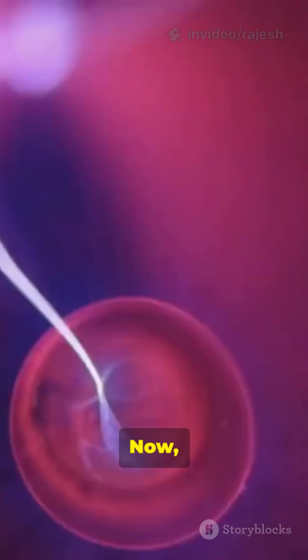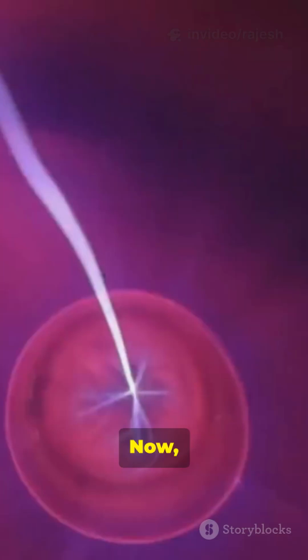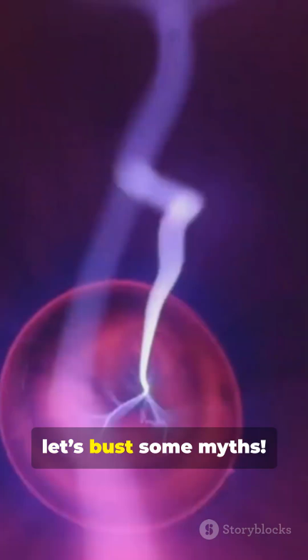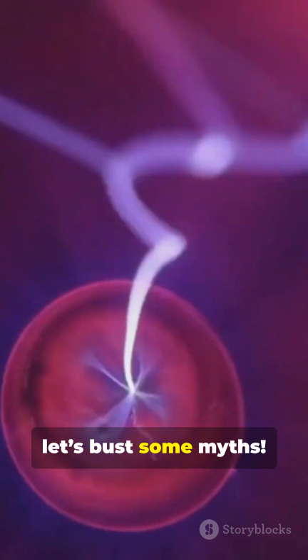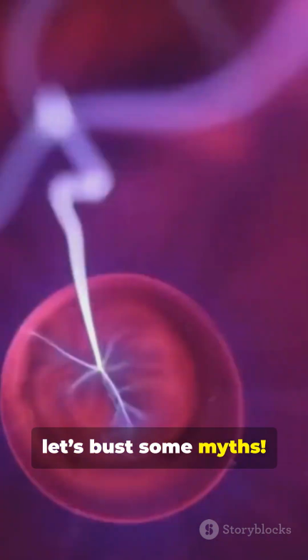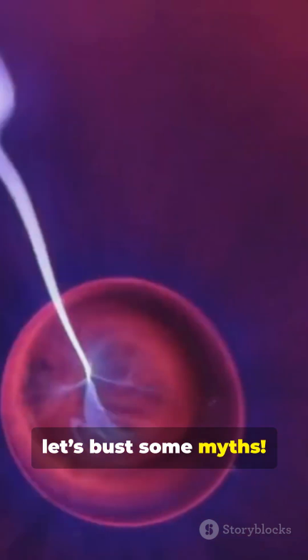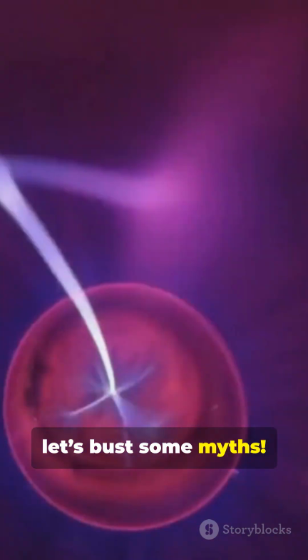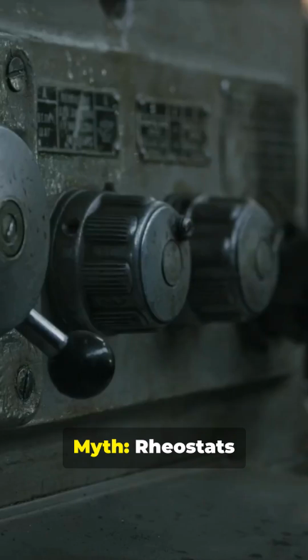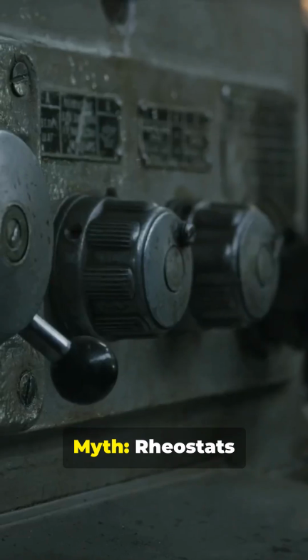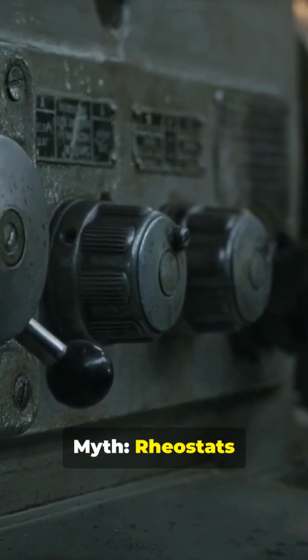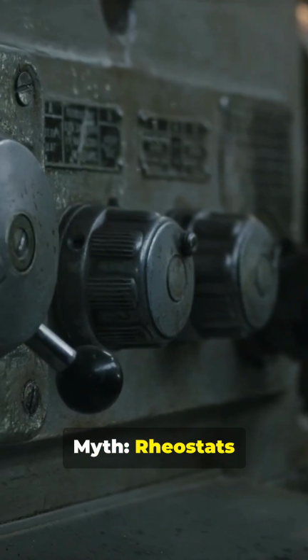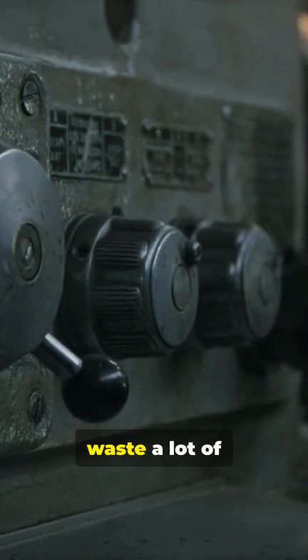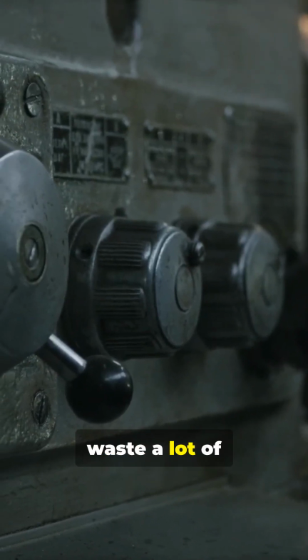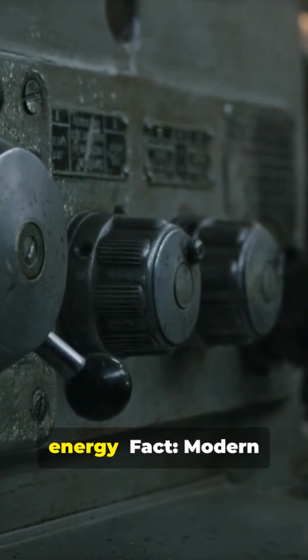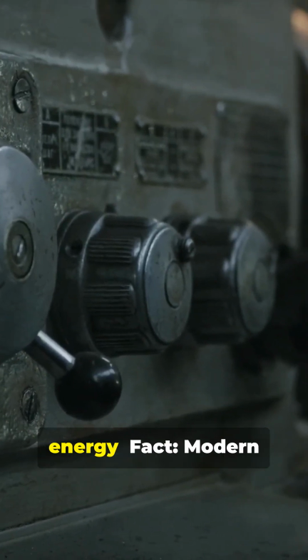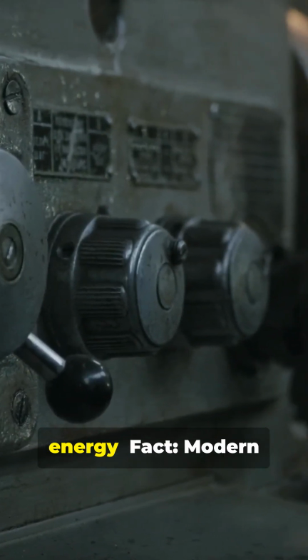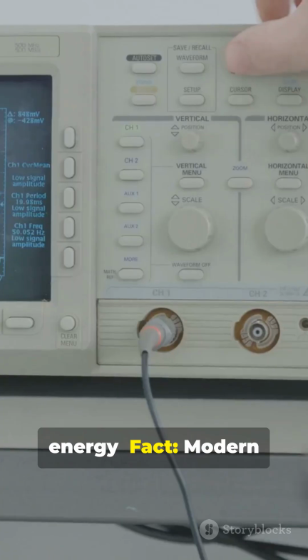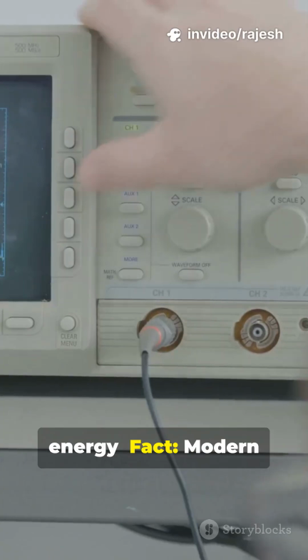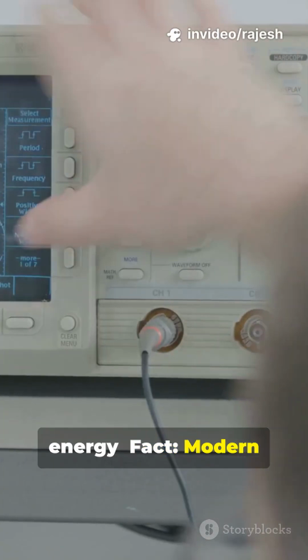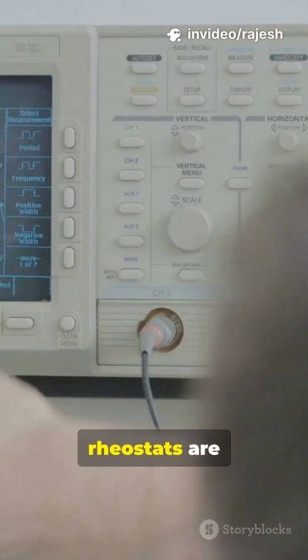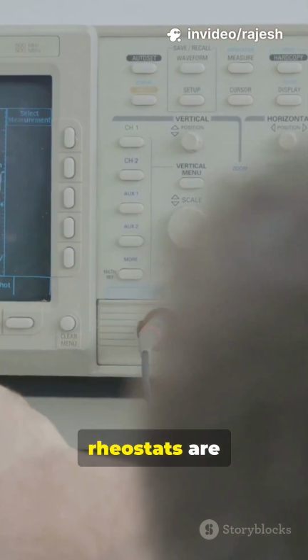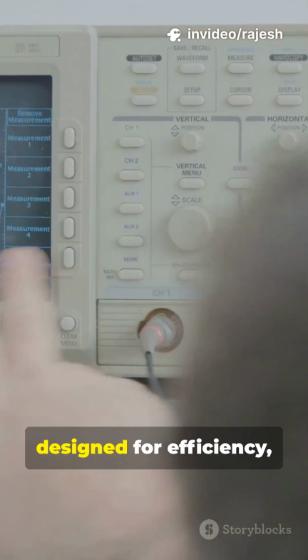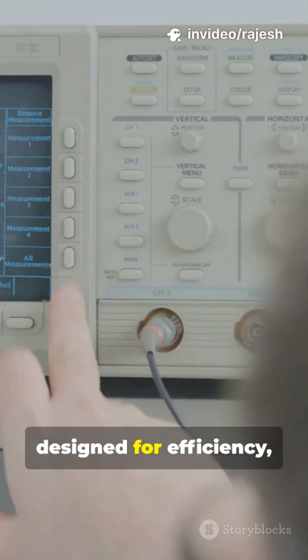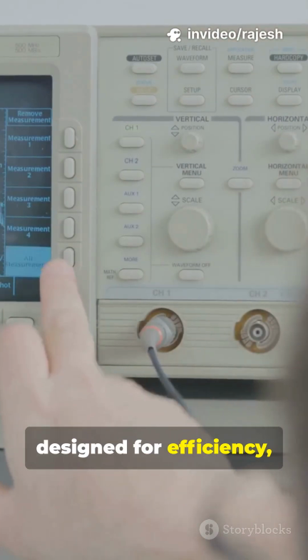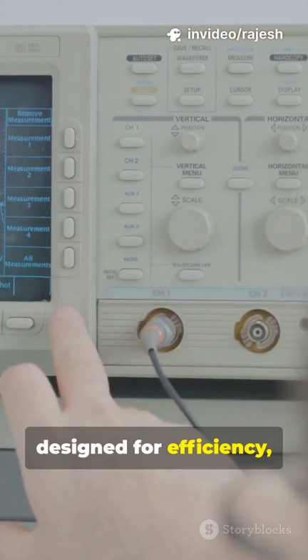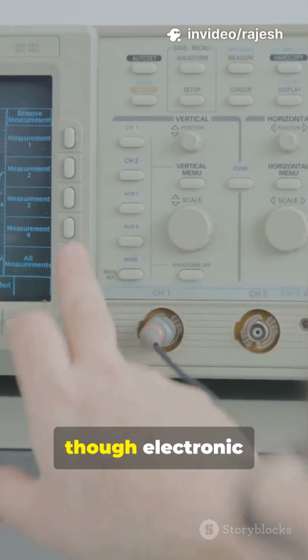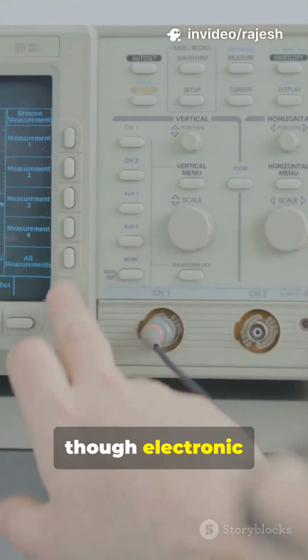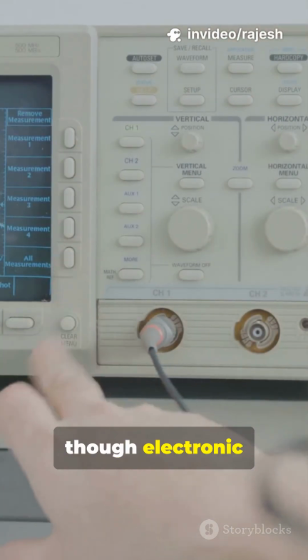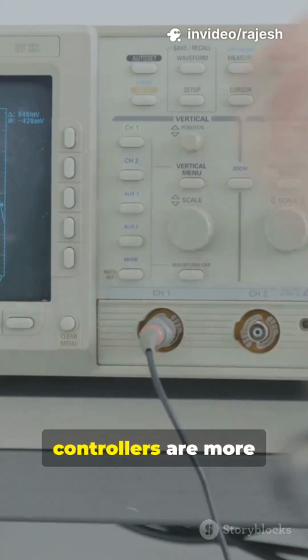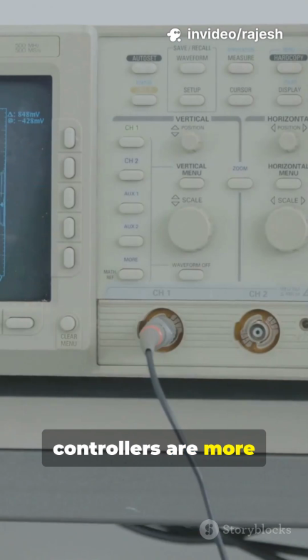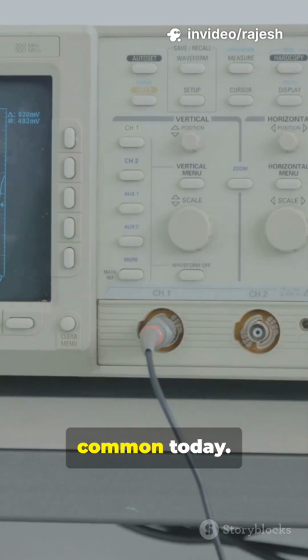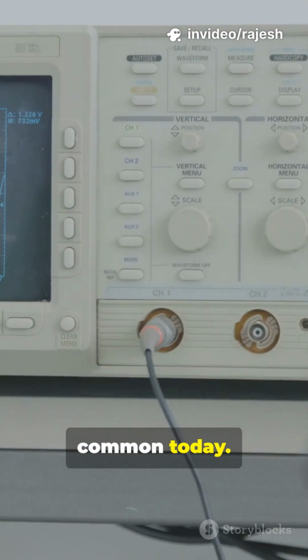Let's bust some myths. Myth: rheostats waste a lot of energy. Fact: modern rheostats are designed for efficiency, though electronic controllers are more common today.